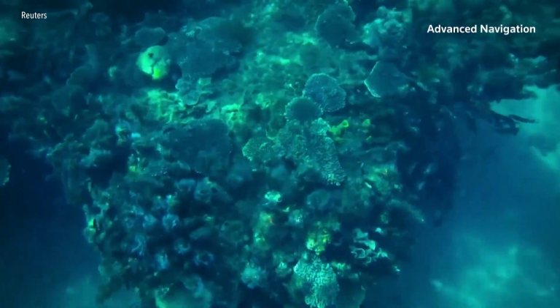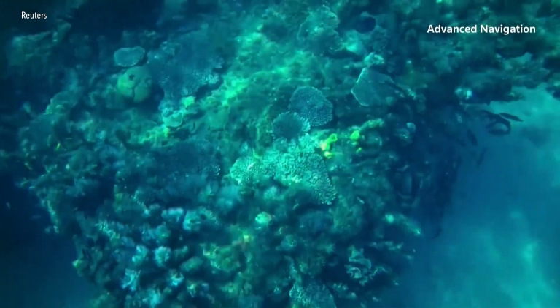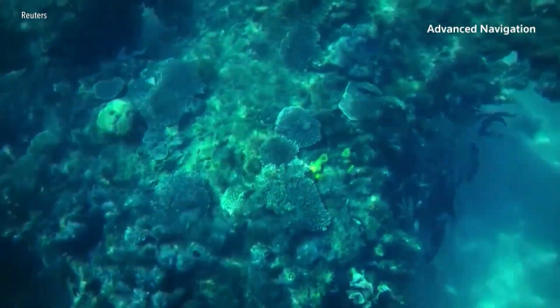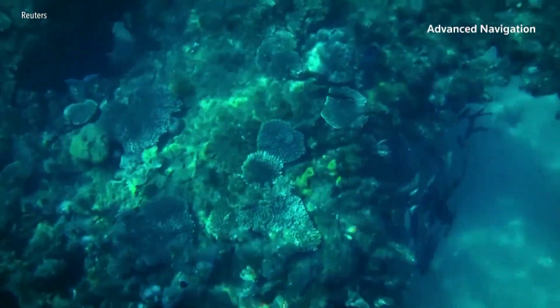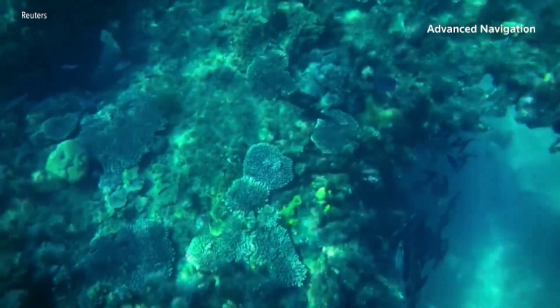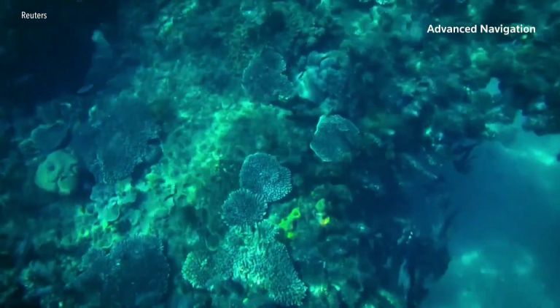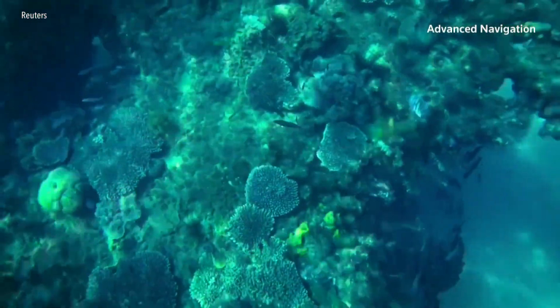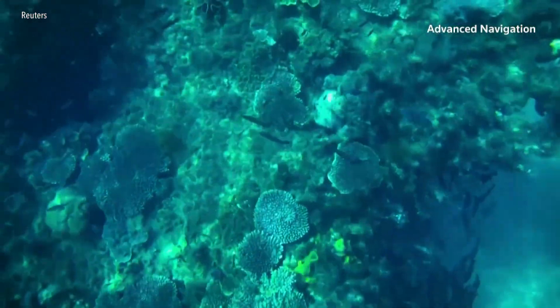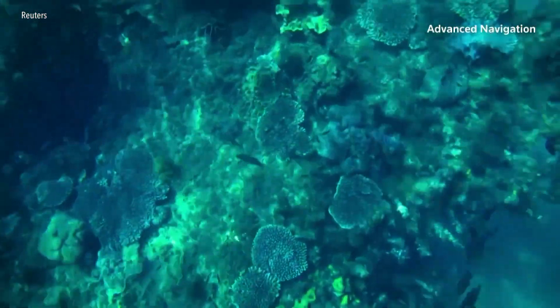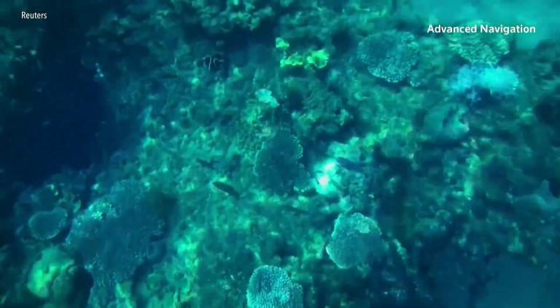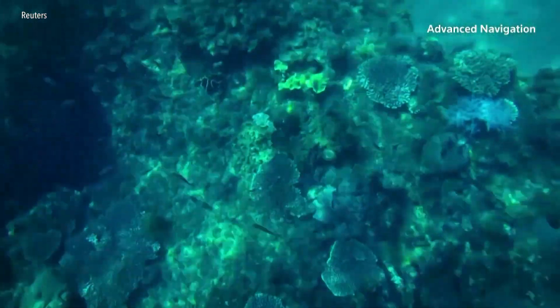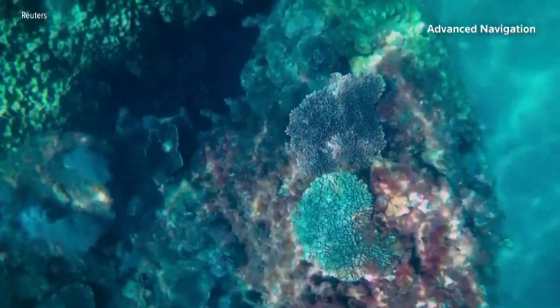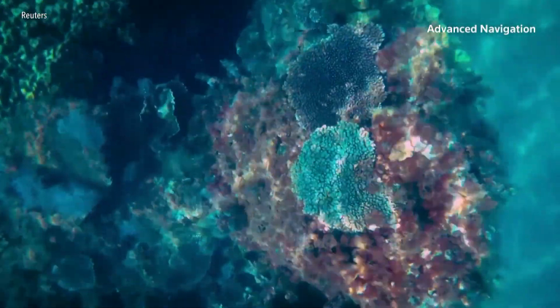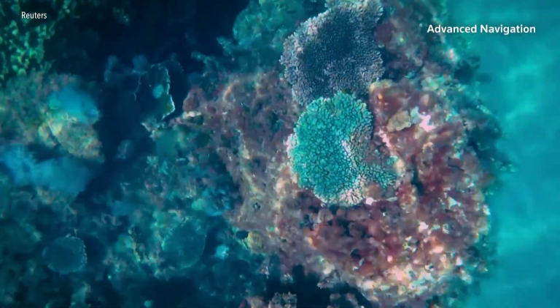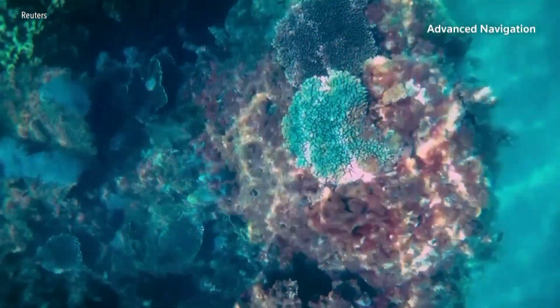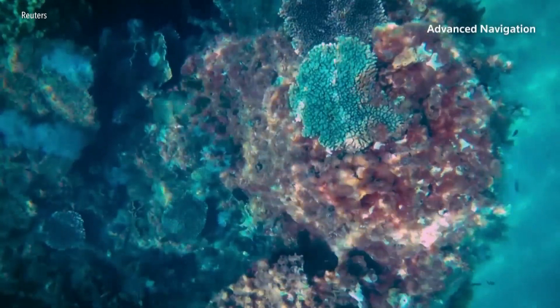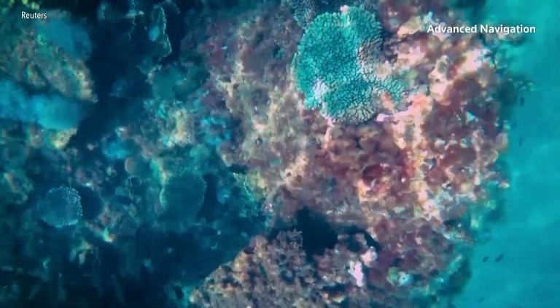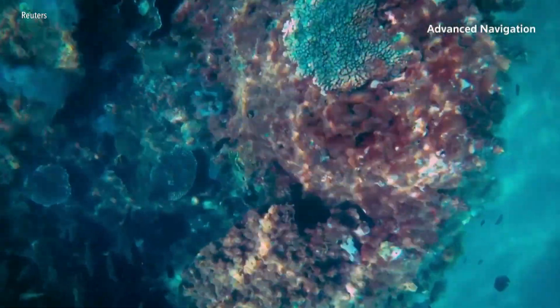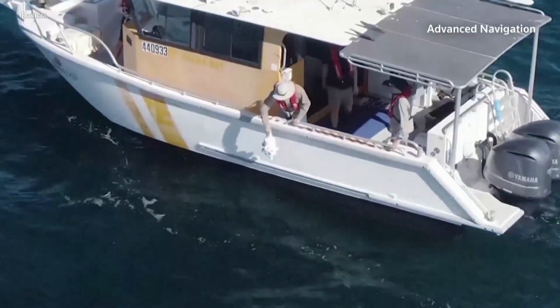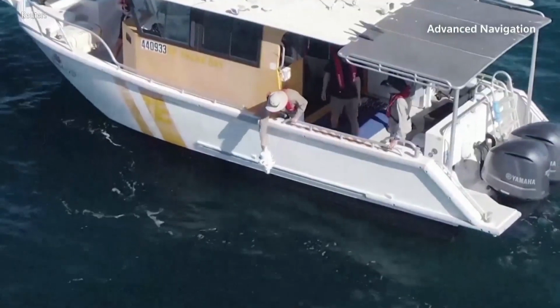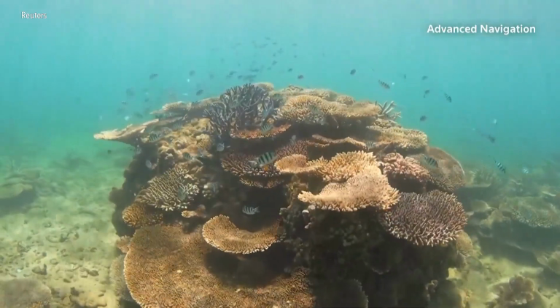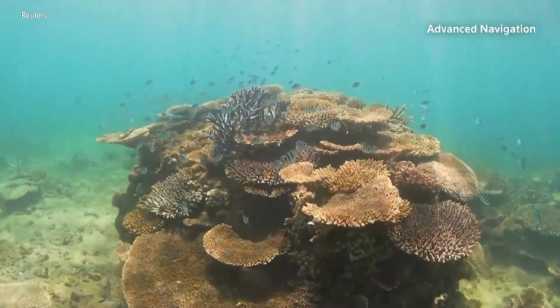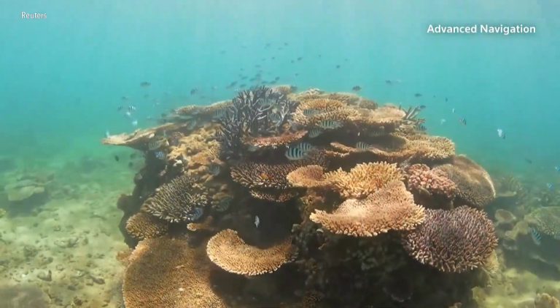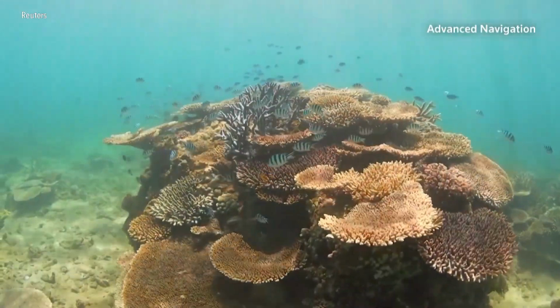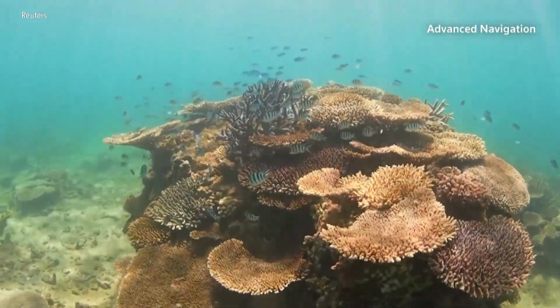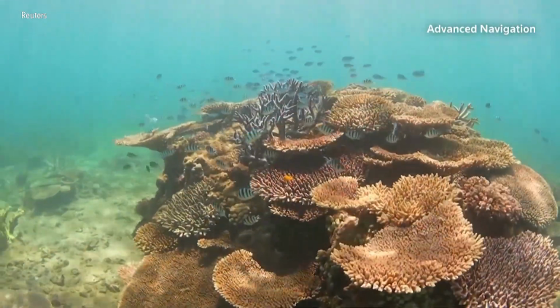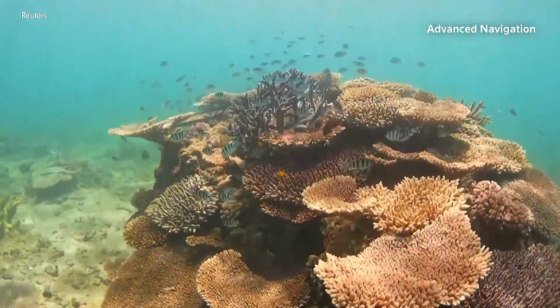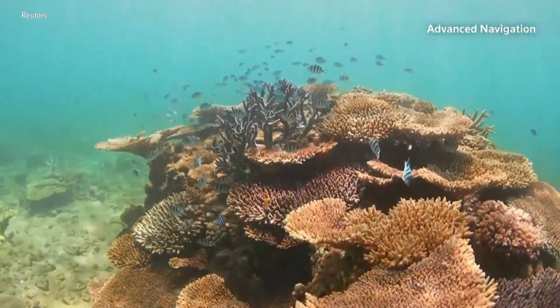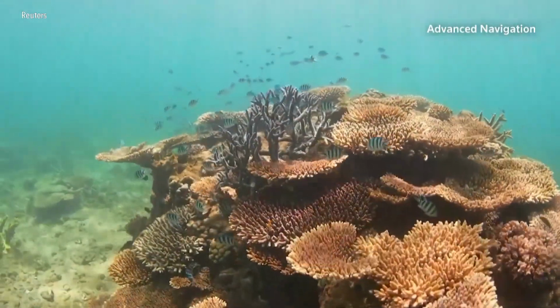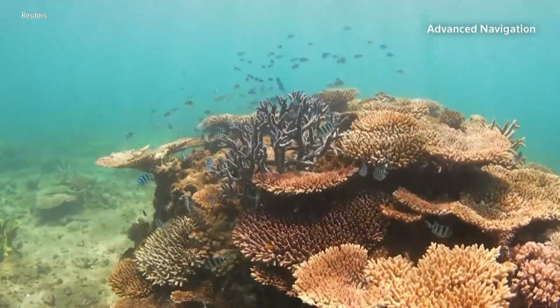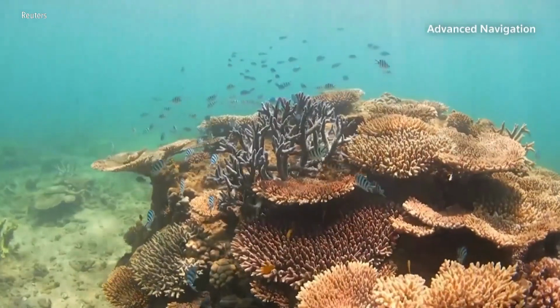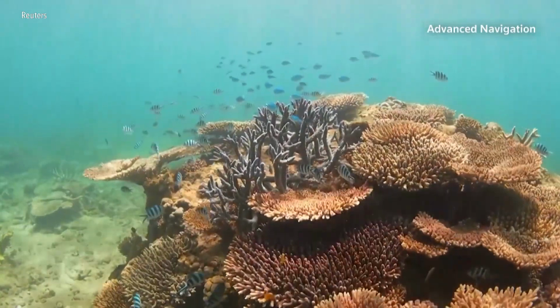Now, with the help of Hydrus, marine scientists are working toward more accurate and more regular surveys to better understand the impact of climate change. Melanie Olson leads the ReefWorks program at the Australian Institute for Marine Science.